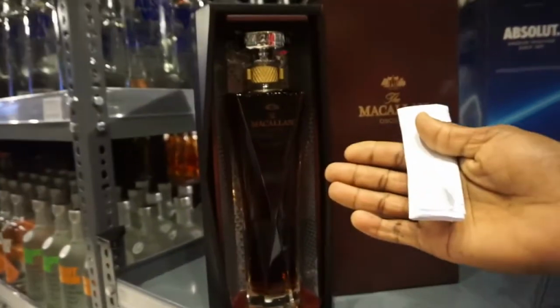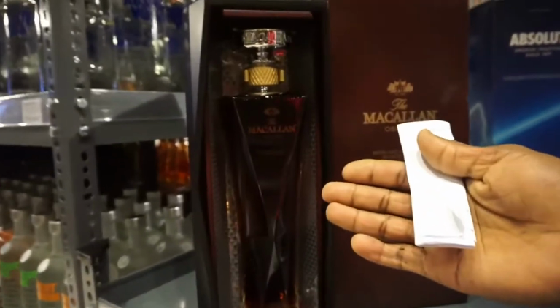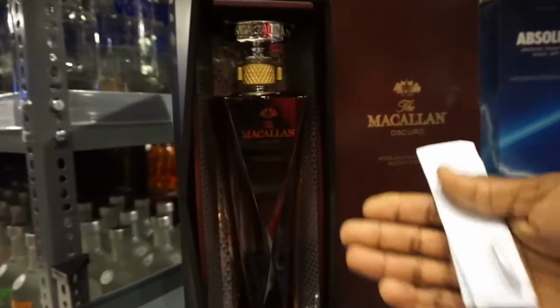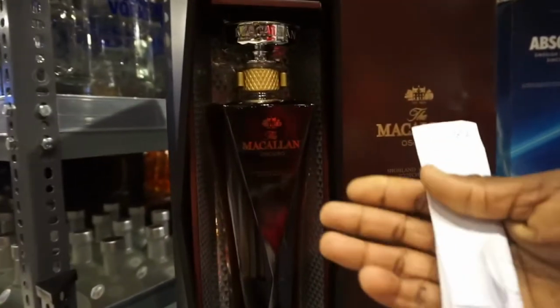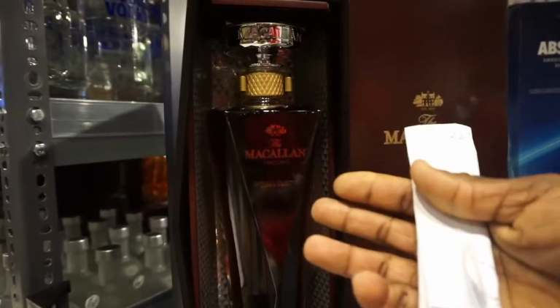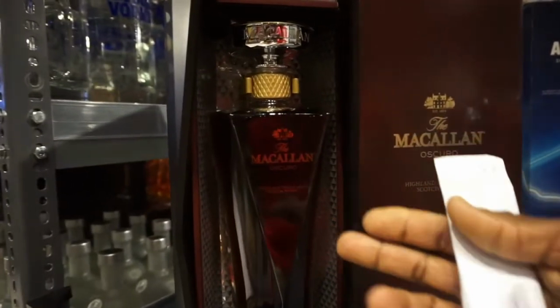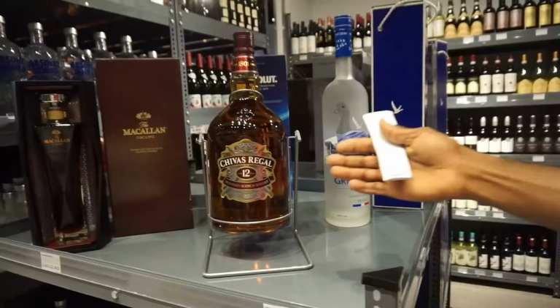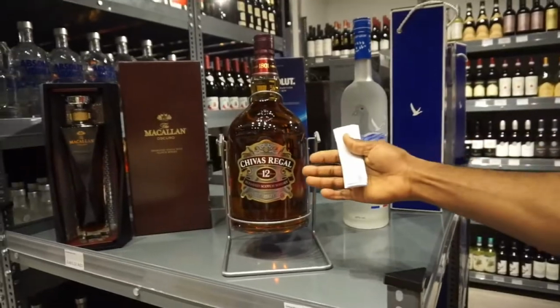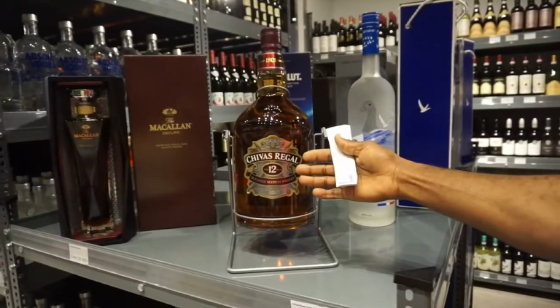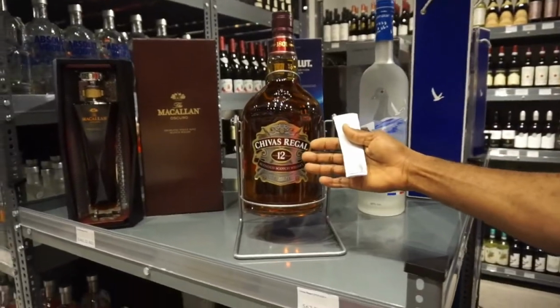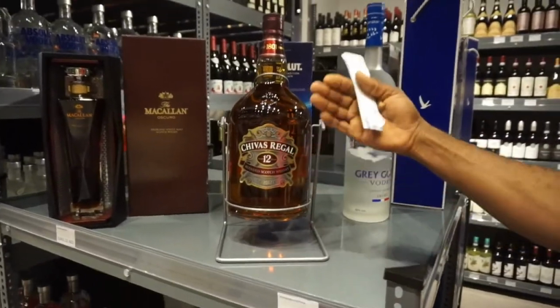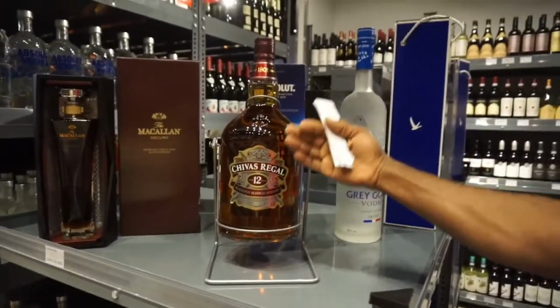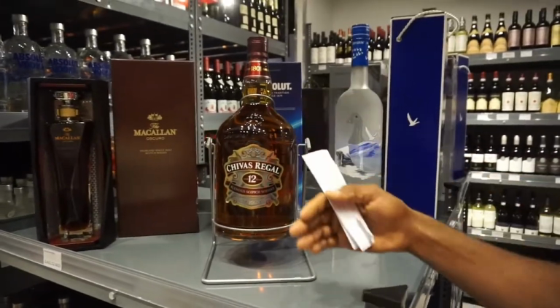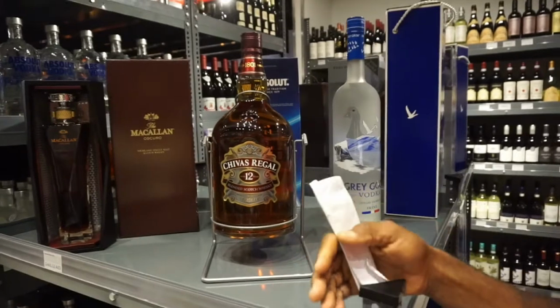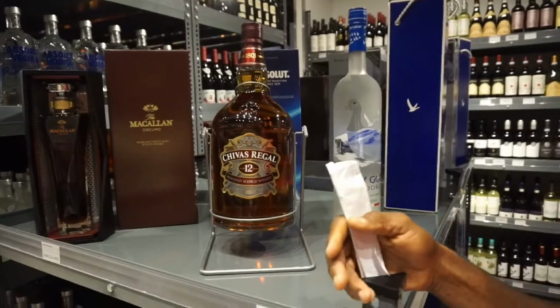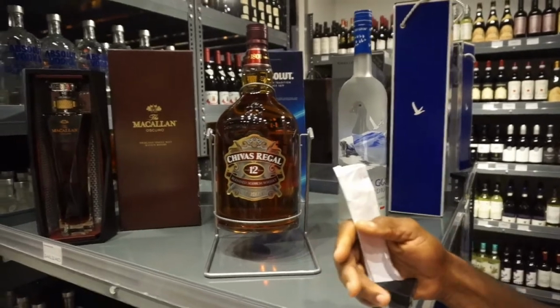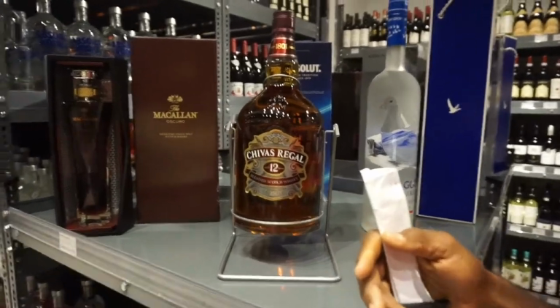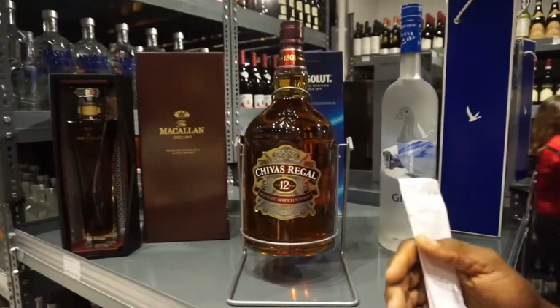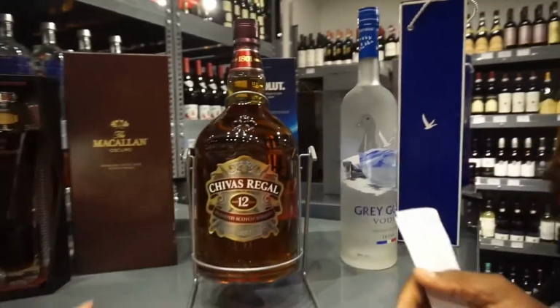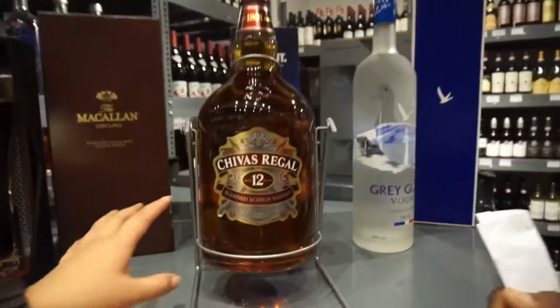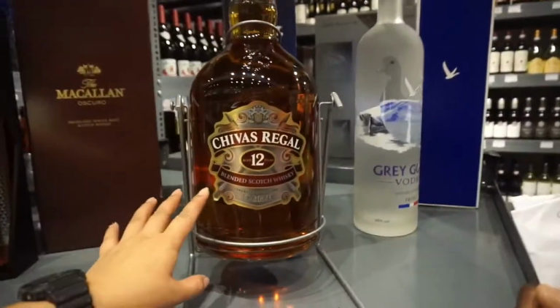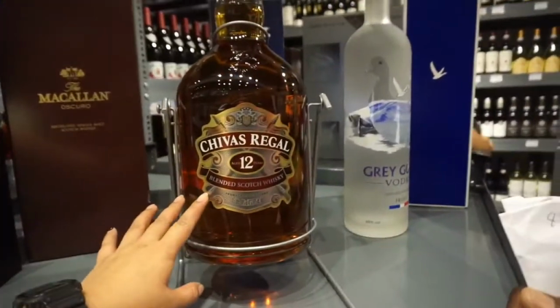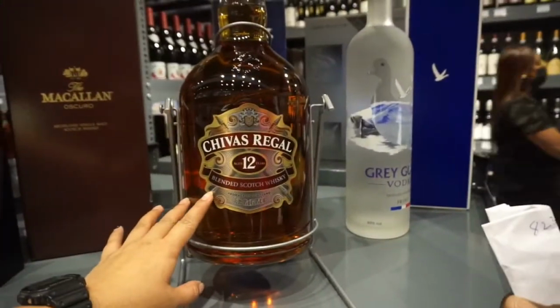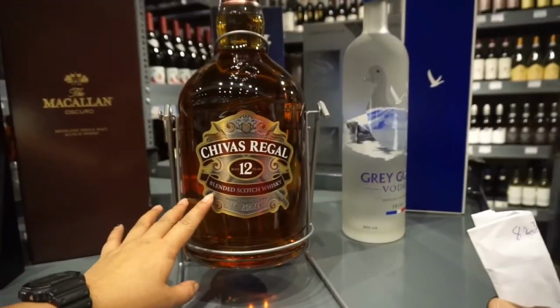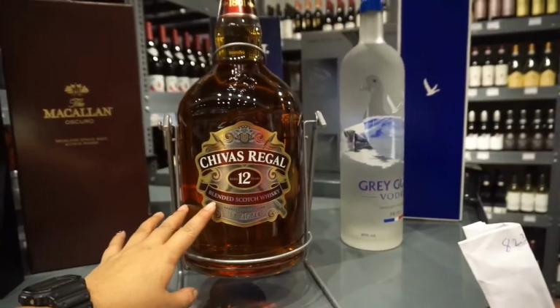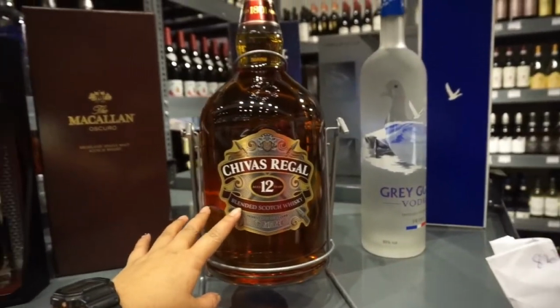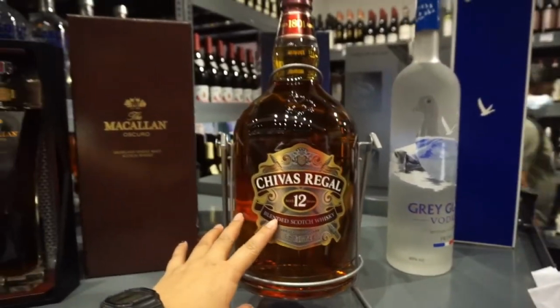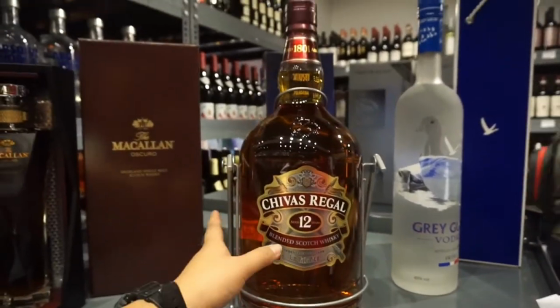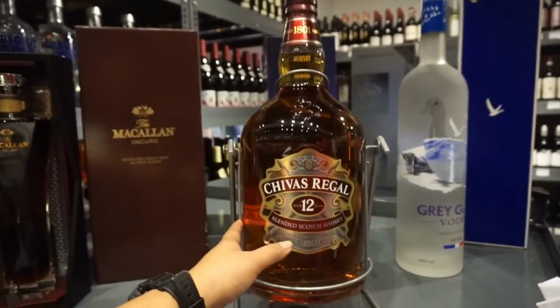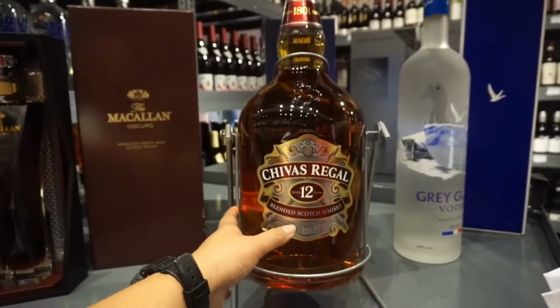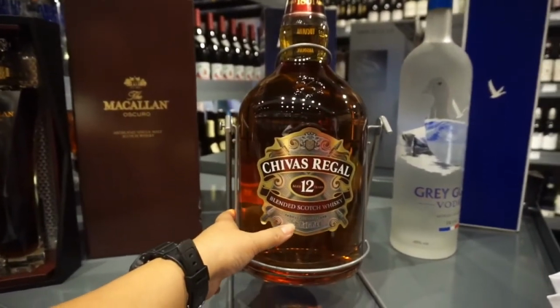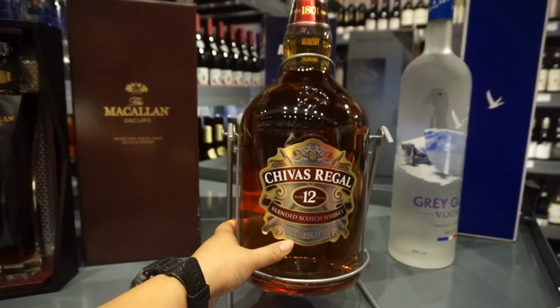Like I said earlier, Macallan, Chivas Regal — we have smaller ones over there. This one is 4.5 liters.